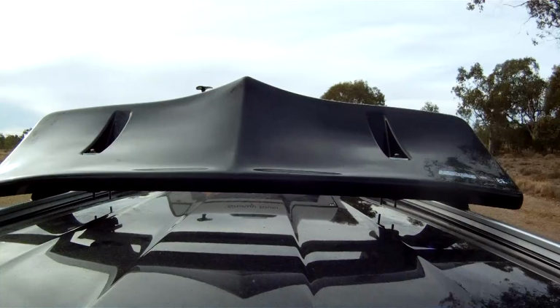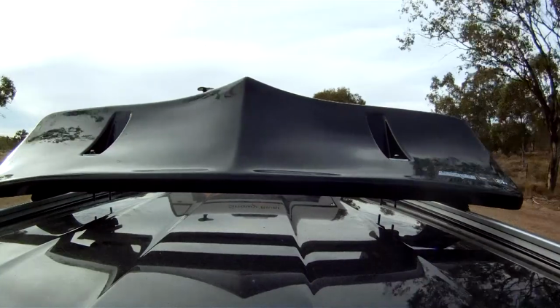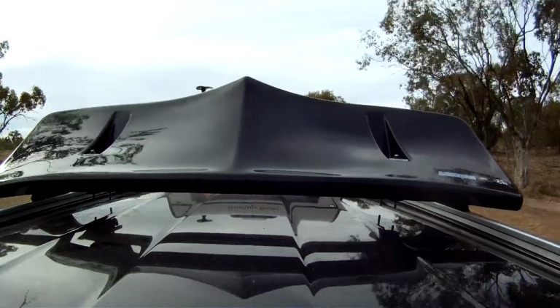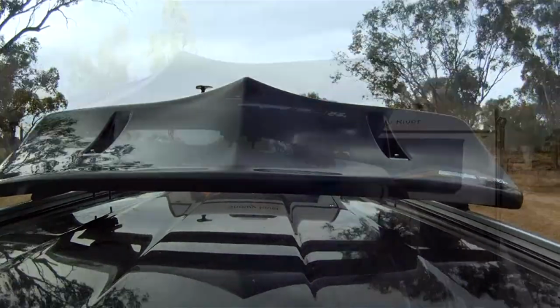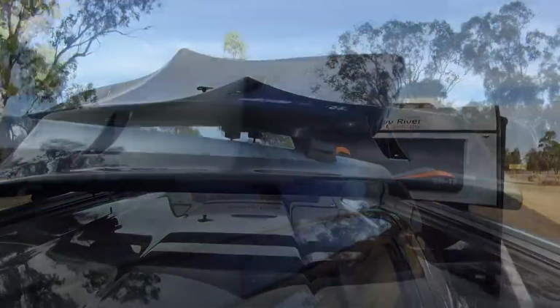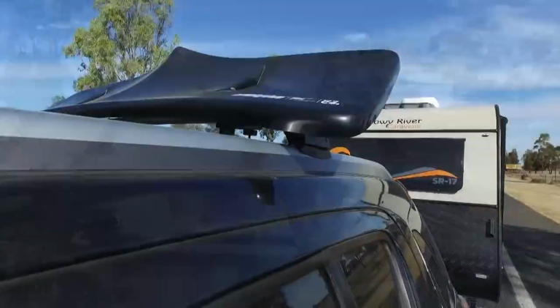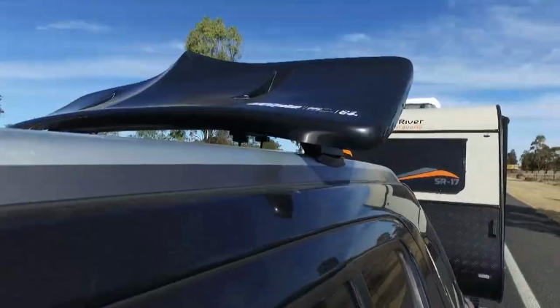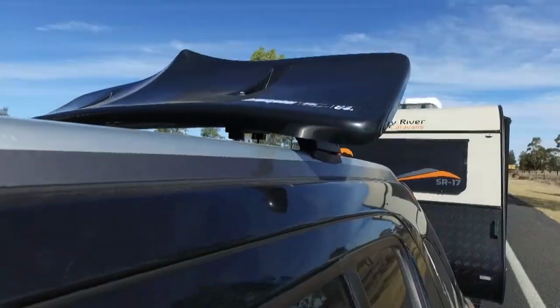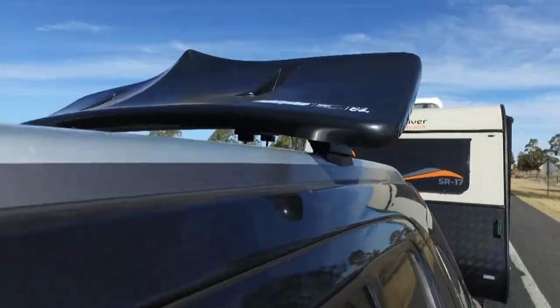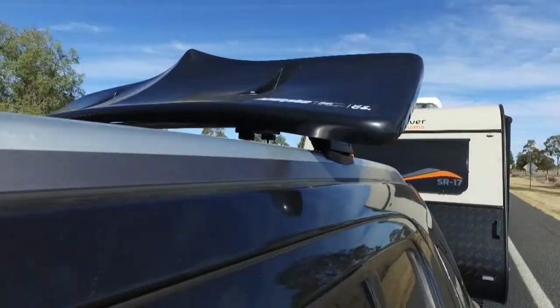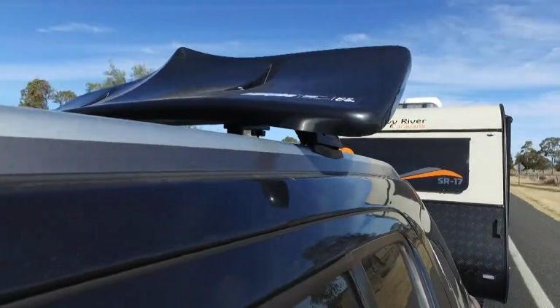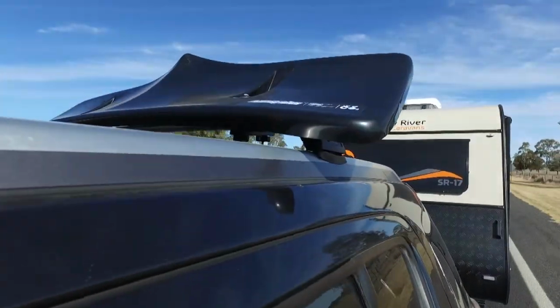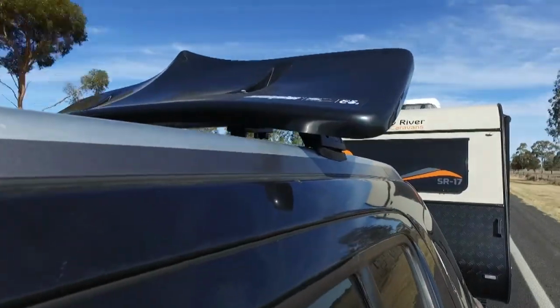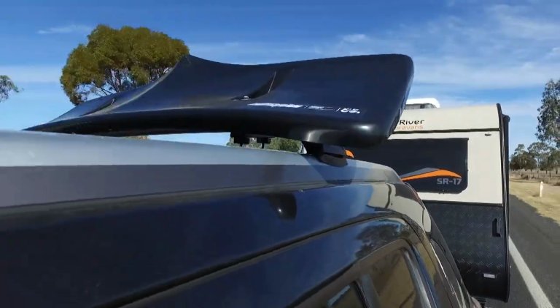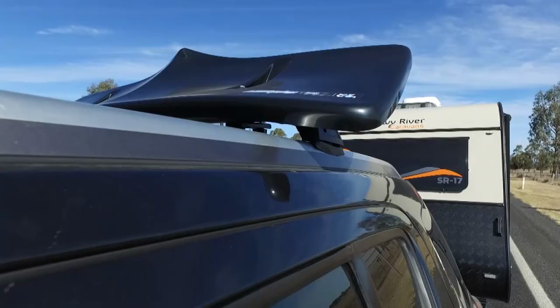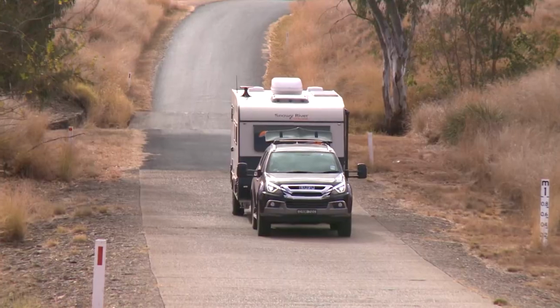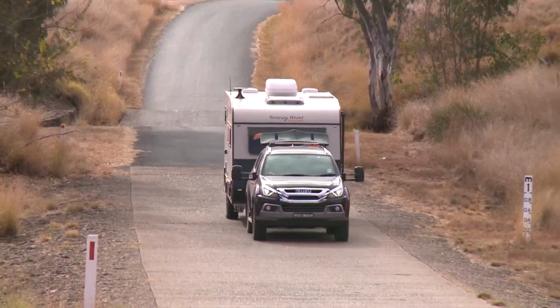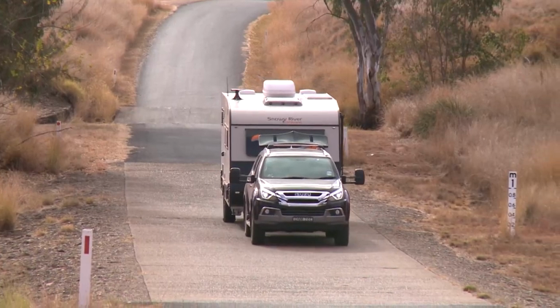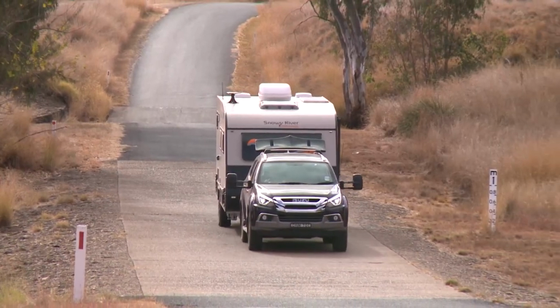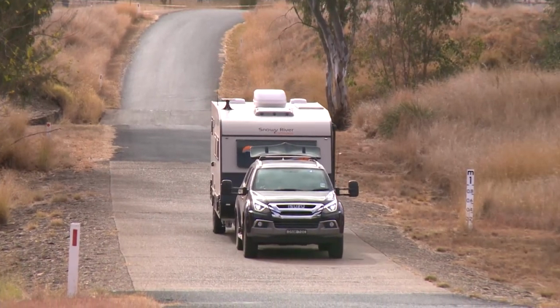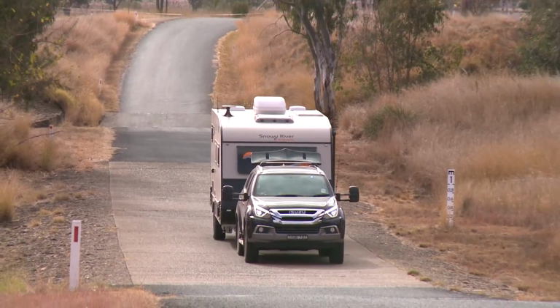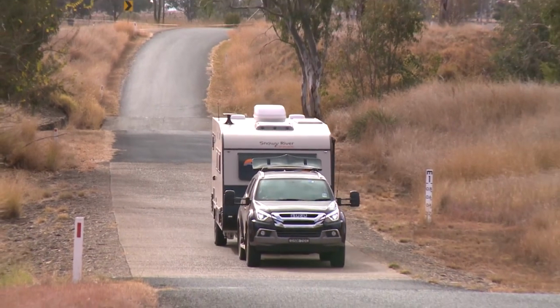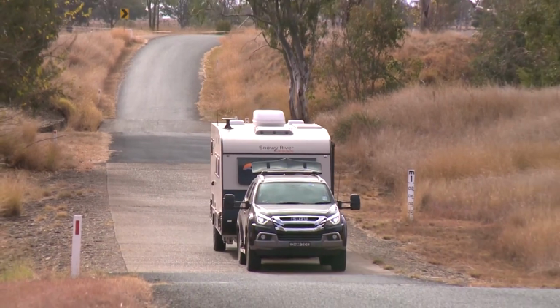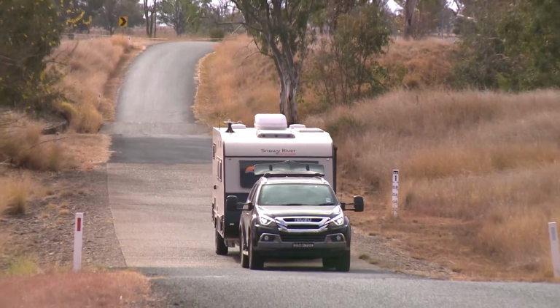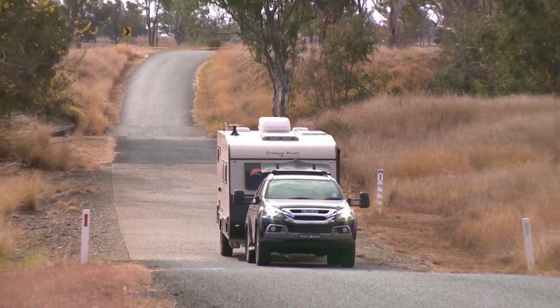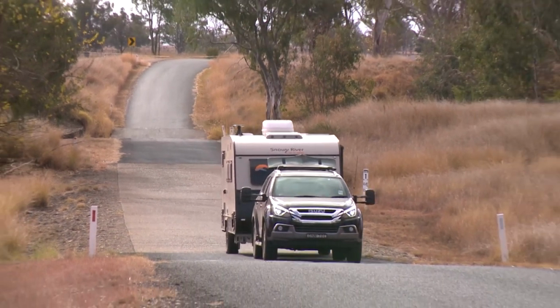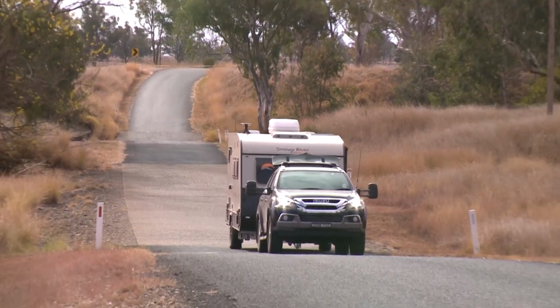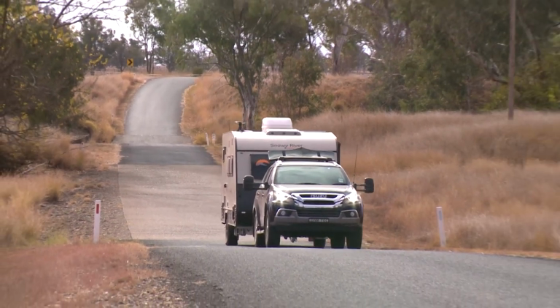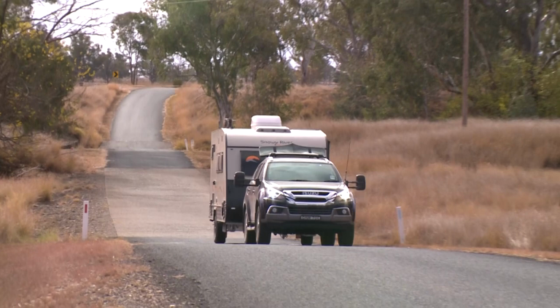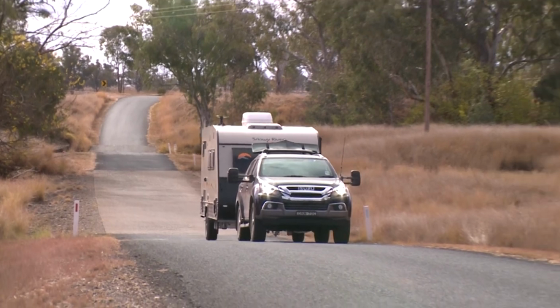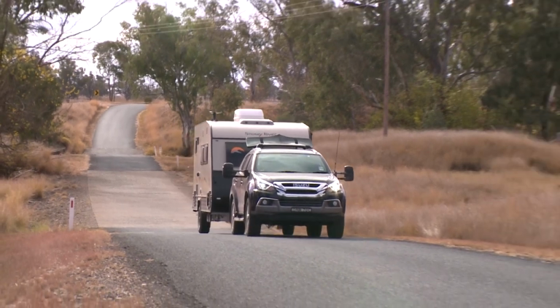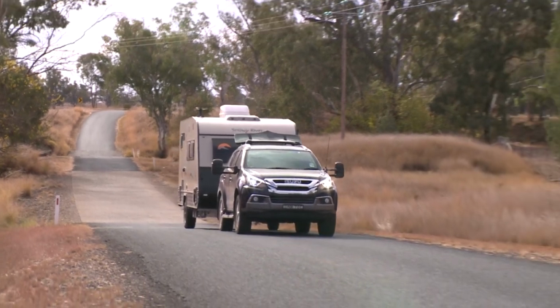The Aeroplus is a roof-mounted wind deflector and utilises technology that has long been used by trucks to reduce drag, by pushing the air smoothly over the top of your caravan.